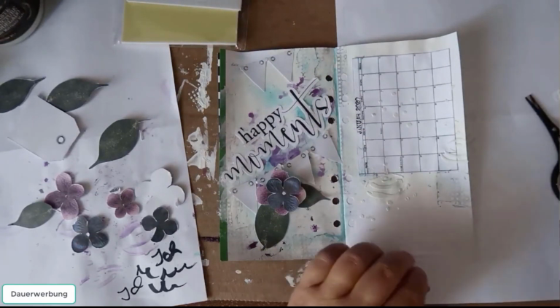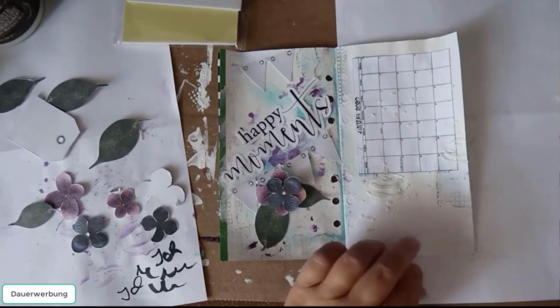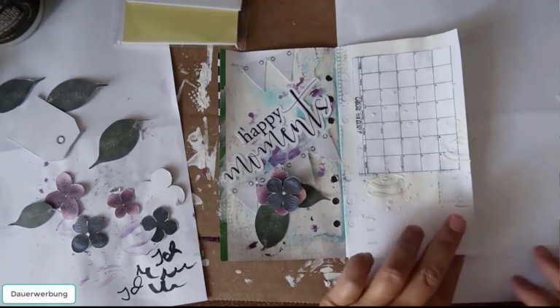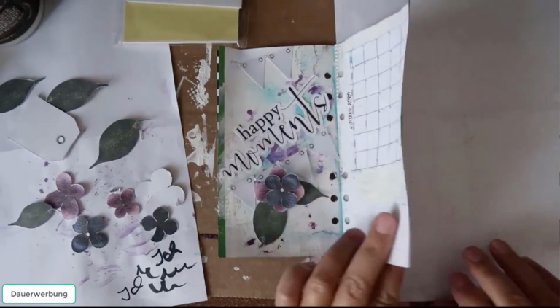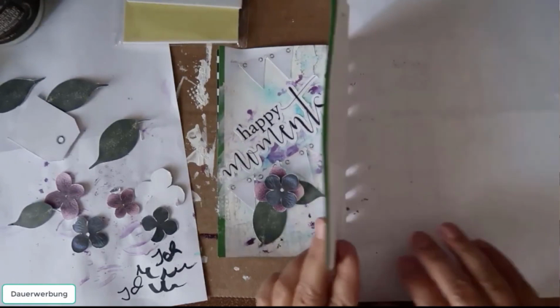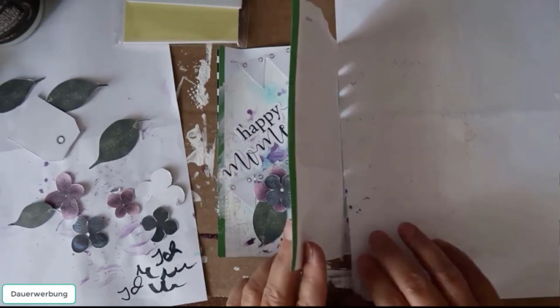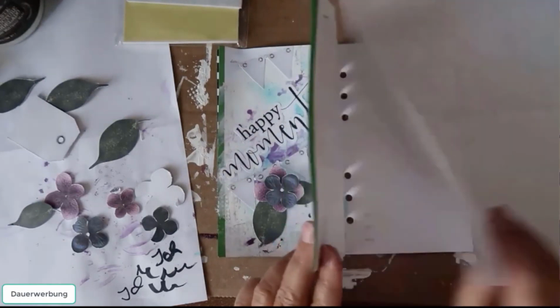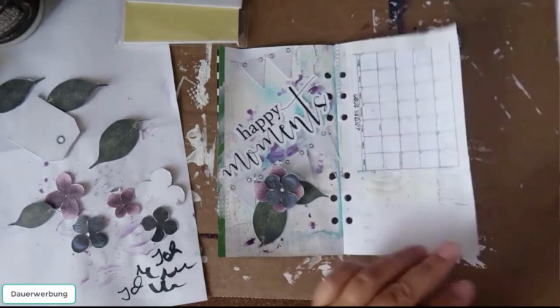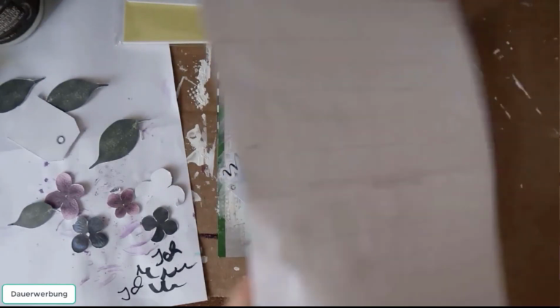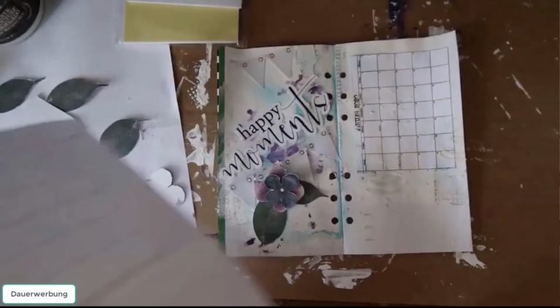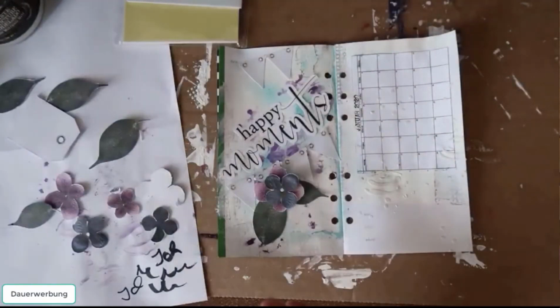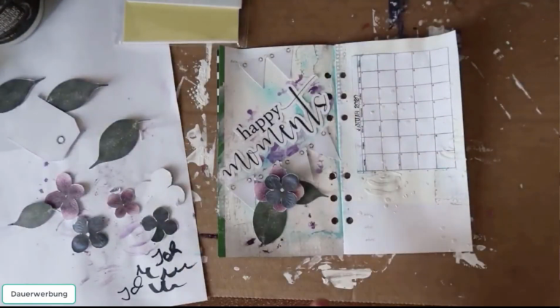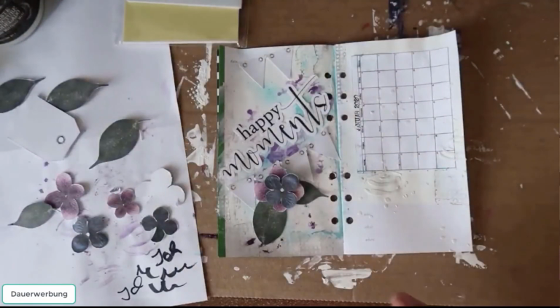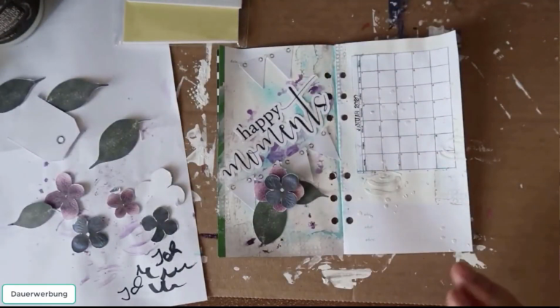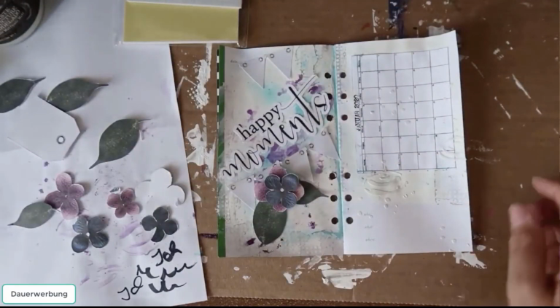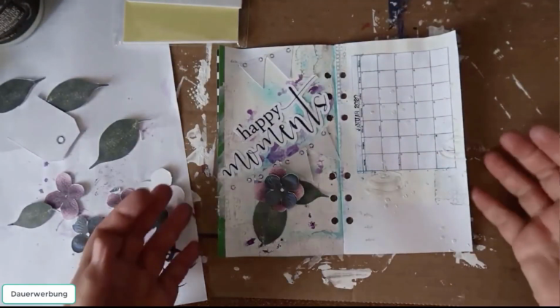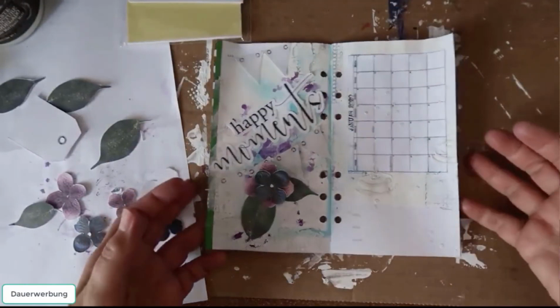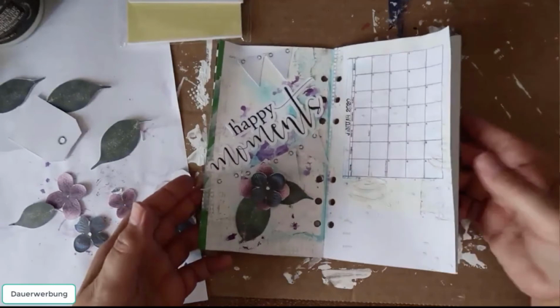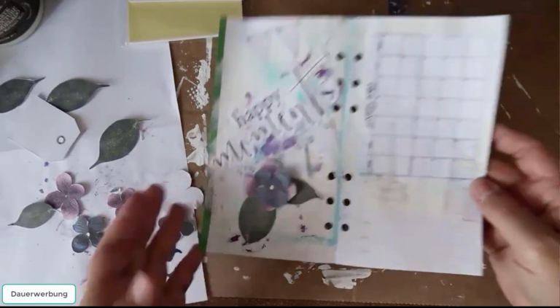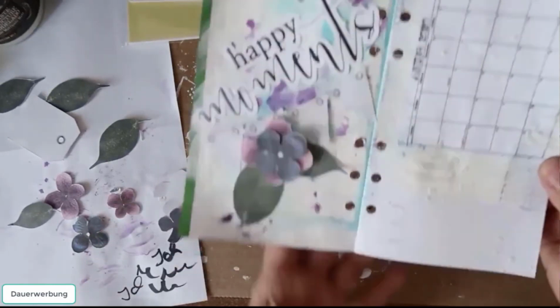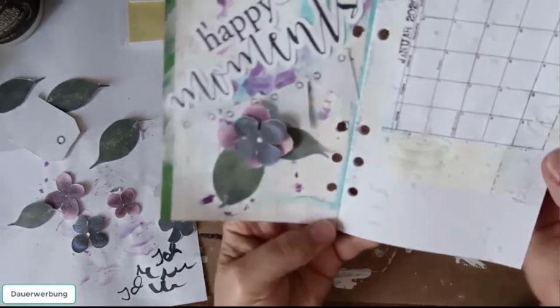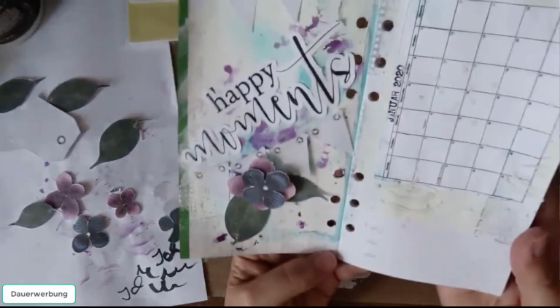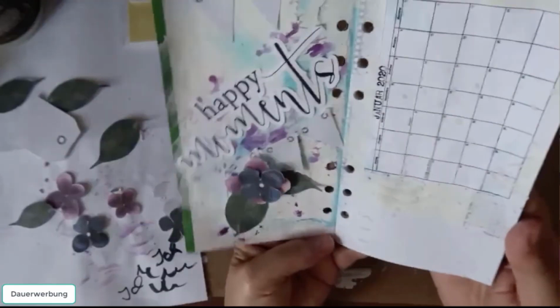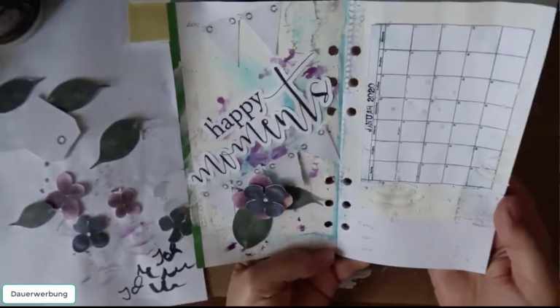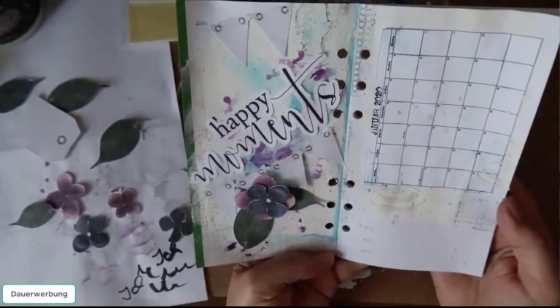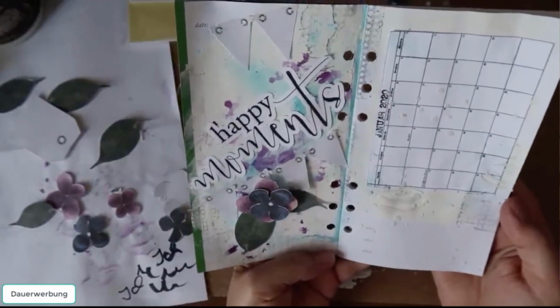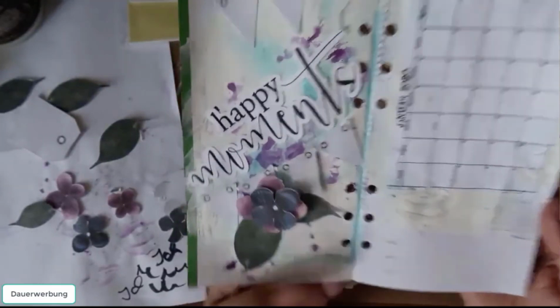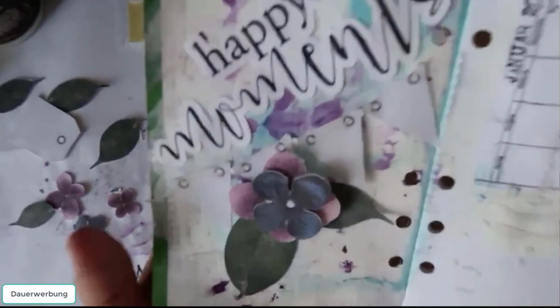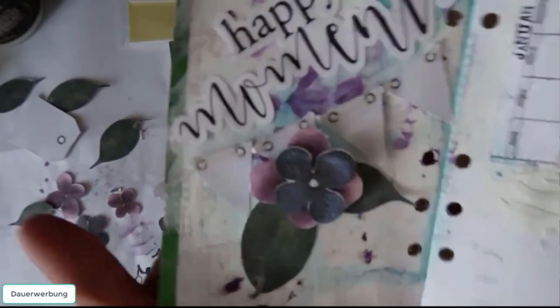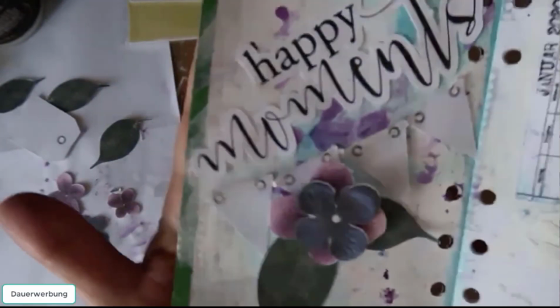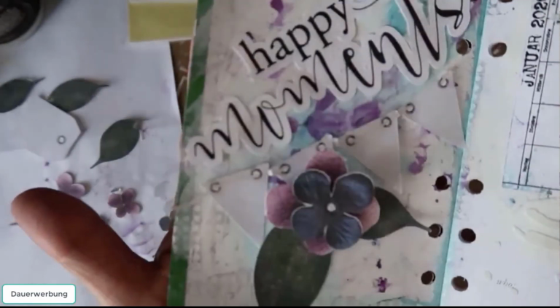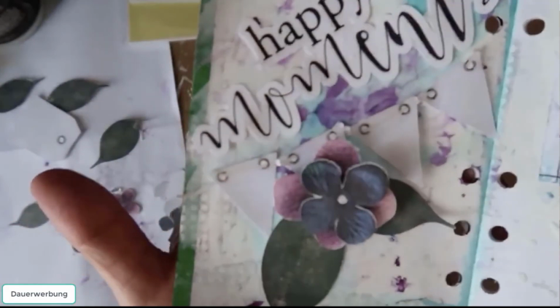But you can use this as inspiration for your digital project. I hope you enjoyed it, thanks for watching, and see you next month. Bye!